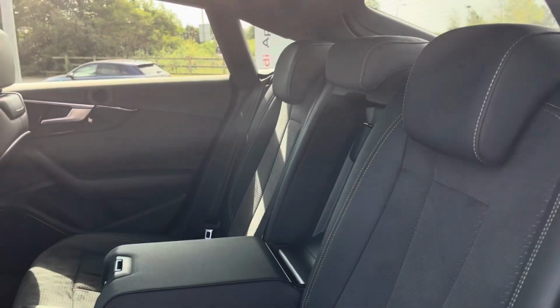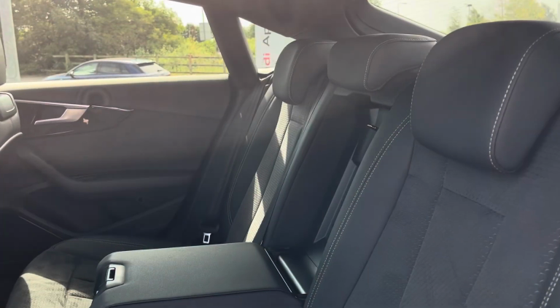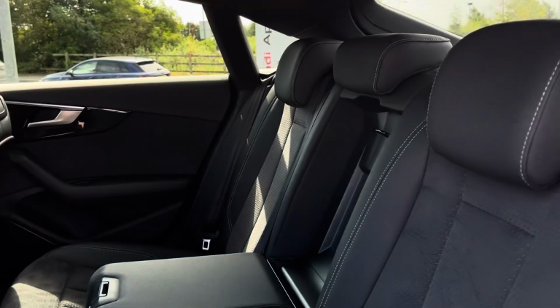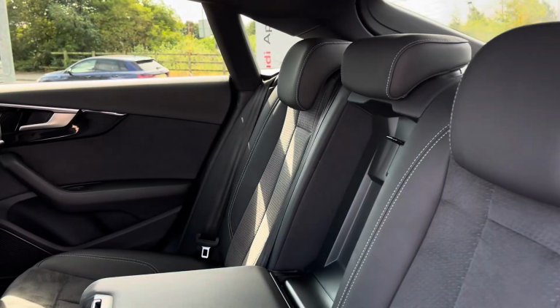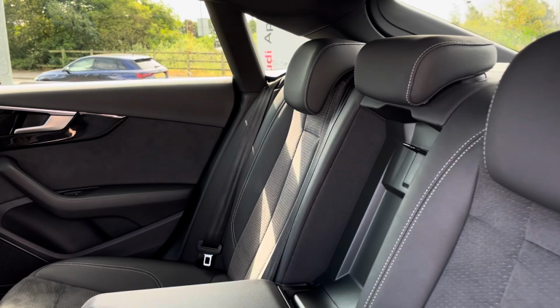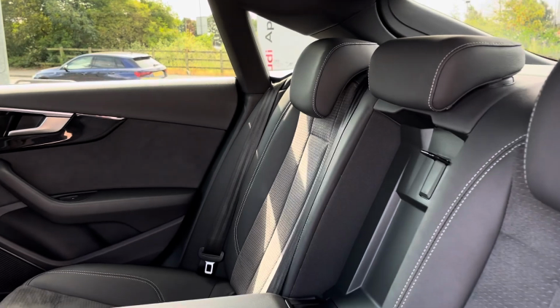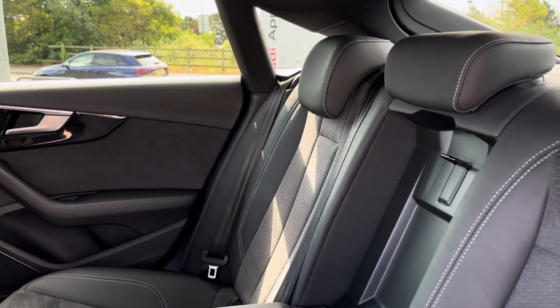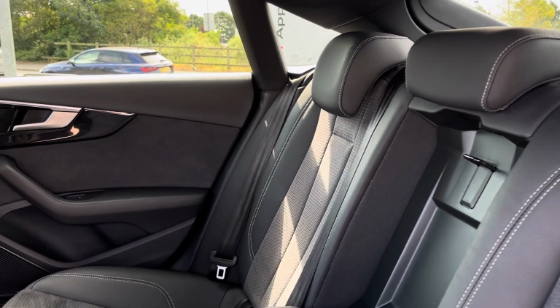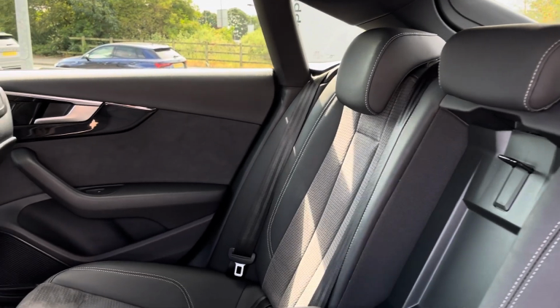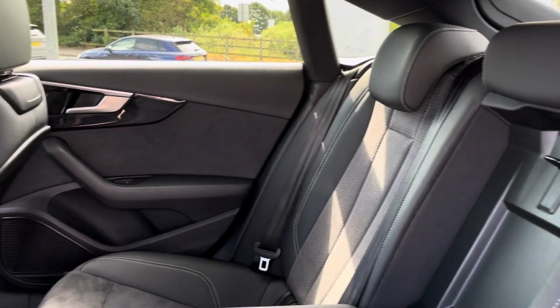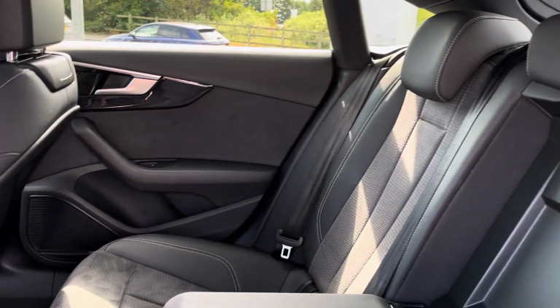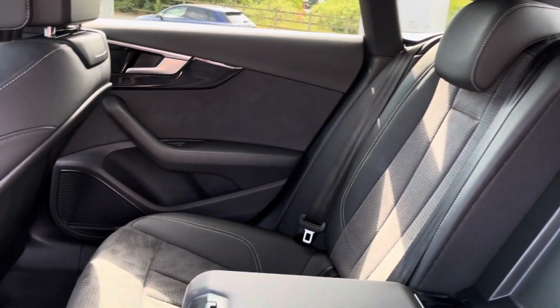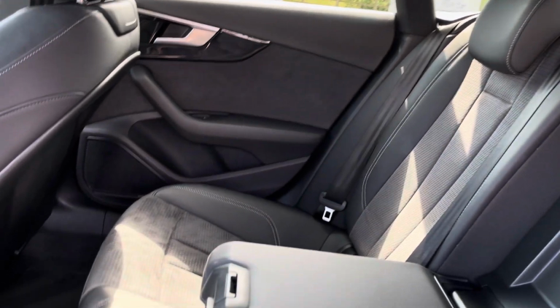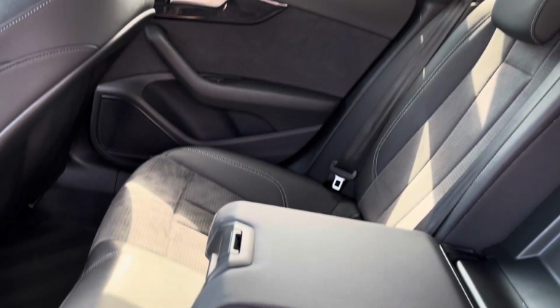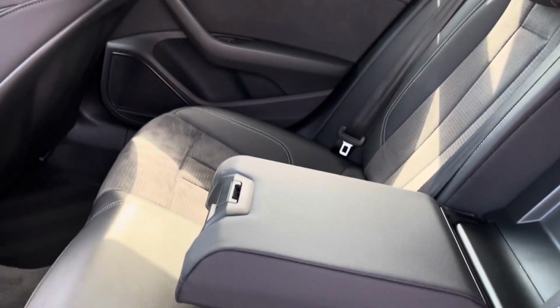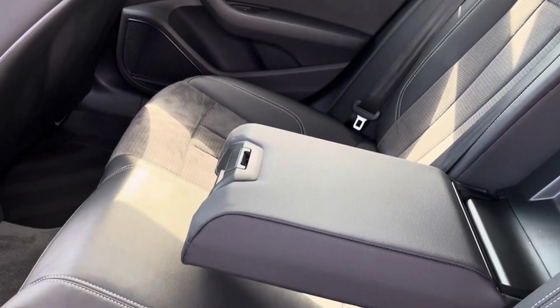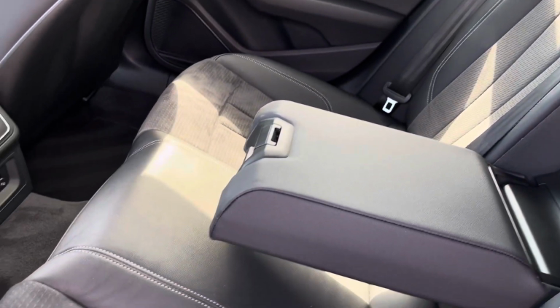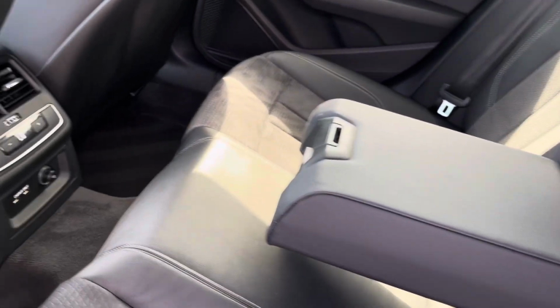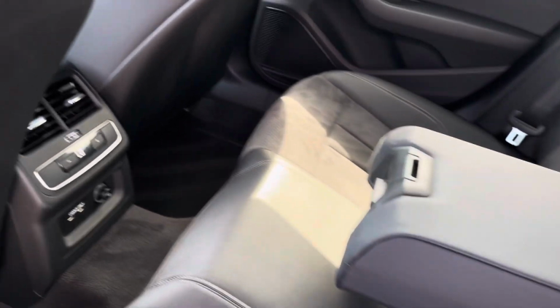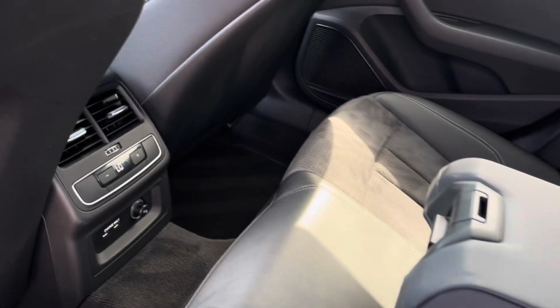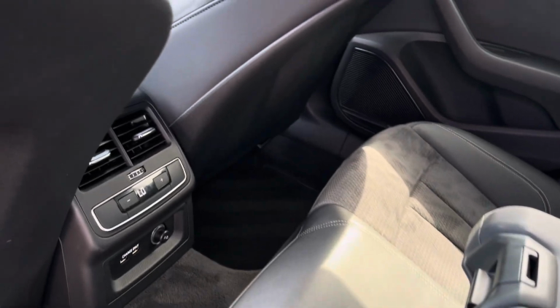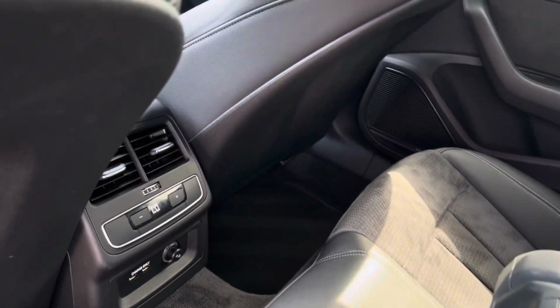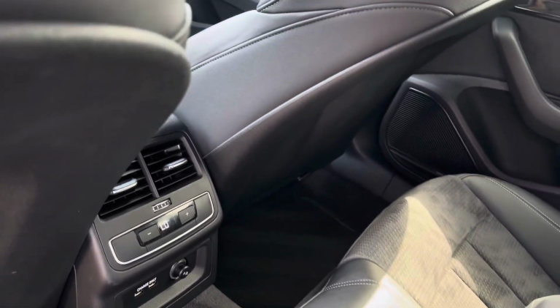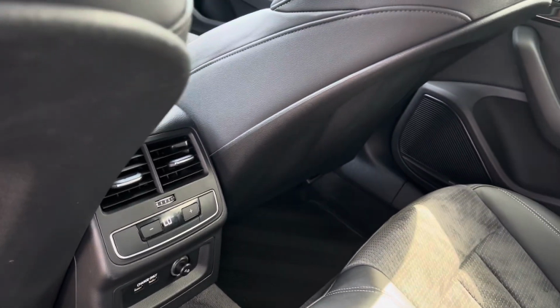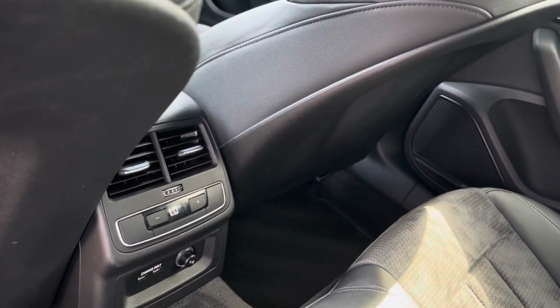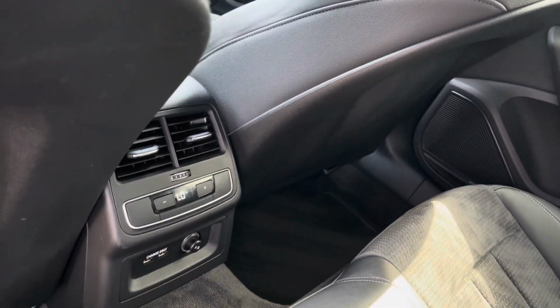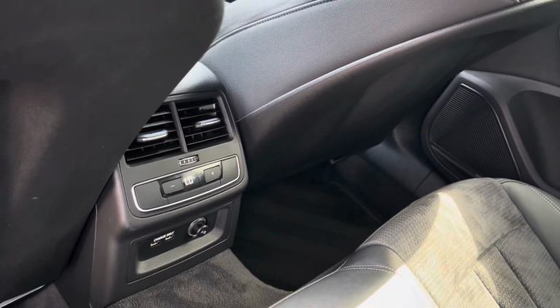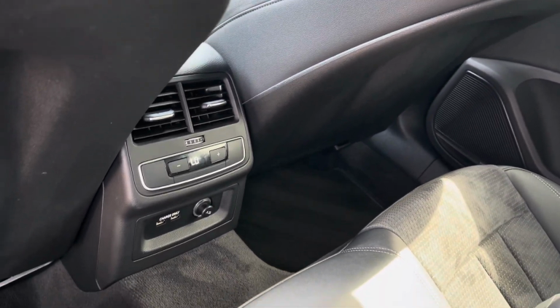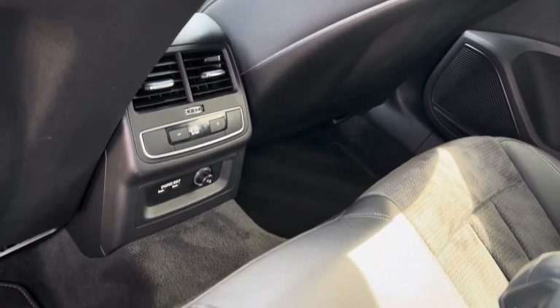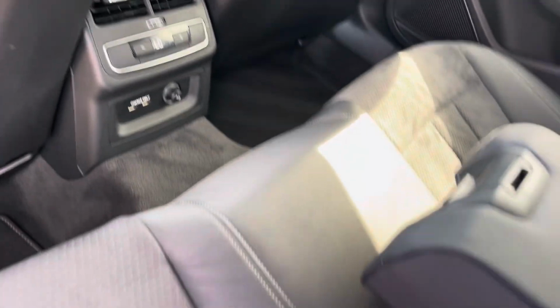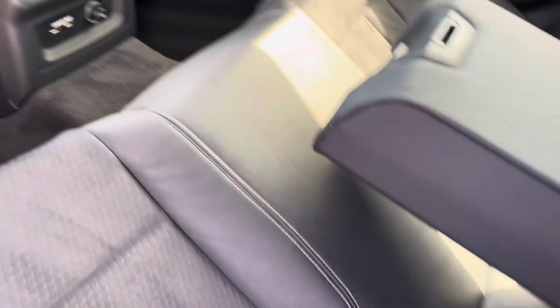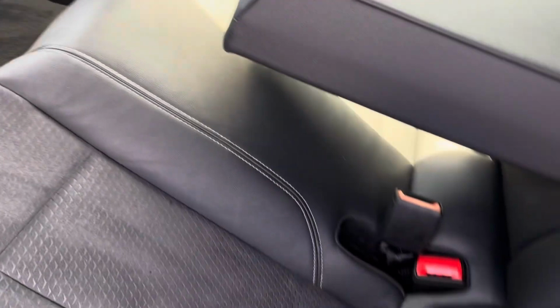On the inside we have part leather, part Alcantara seats for maximum luxury, with more gloss black on the doors. For added comfort you get the centre armrest and tri-zone climate control, so the rear passengers can set a different temperature to those in the front.